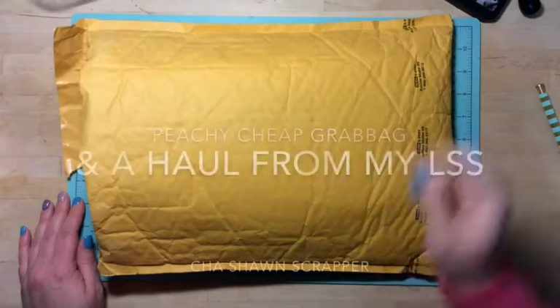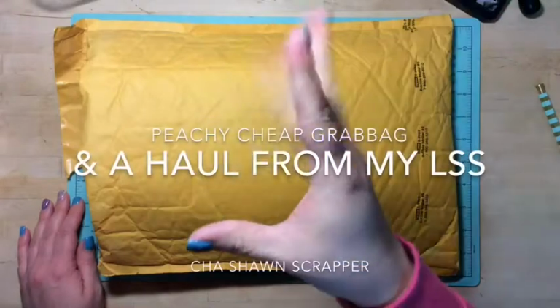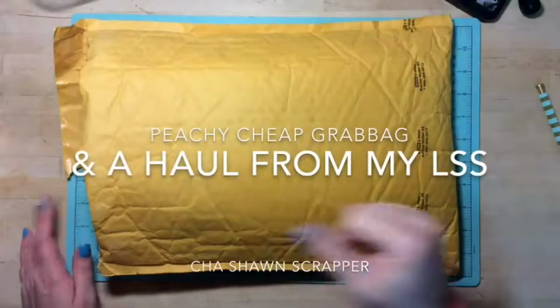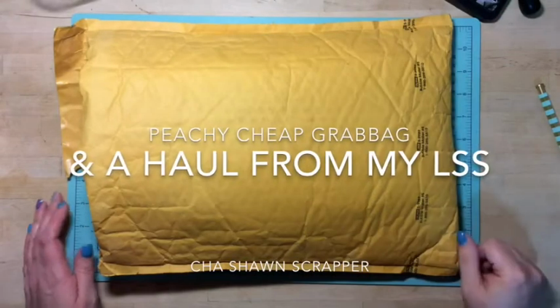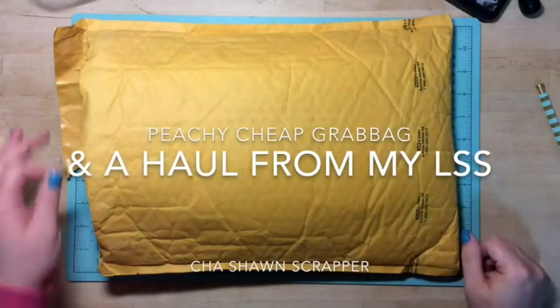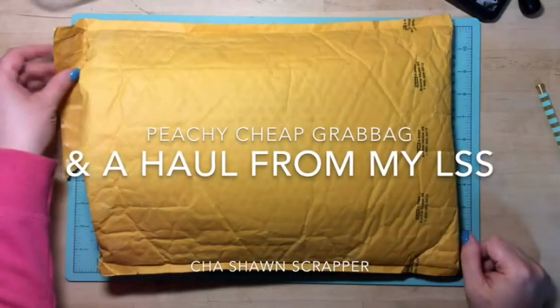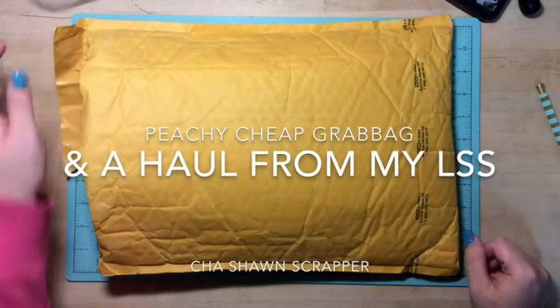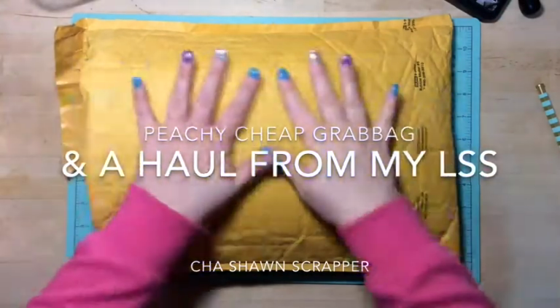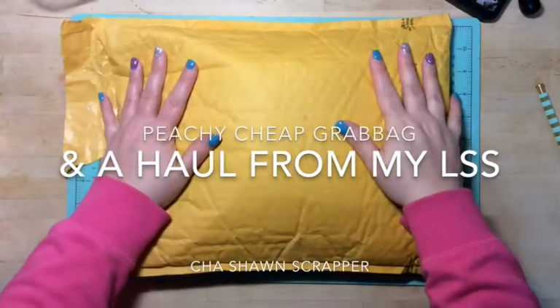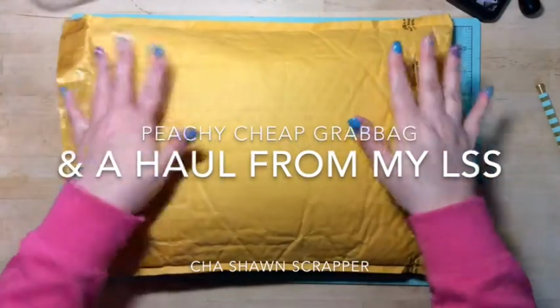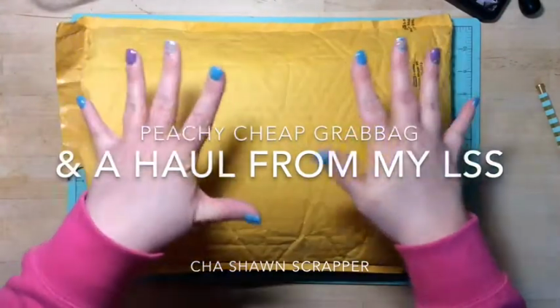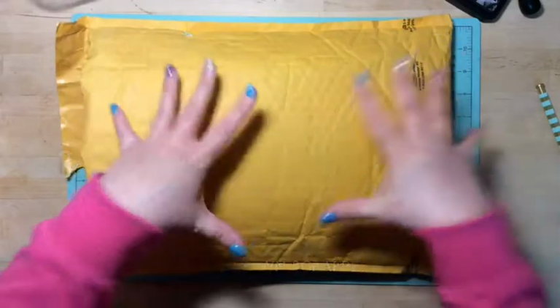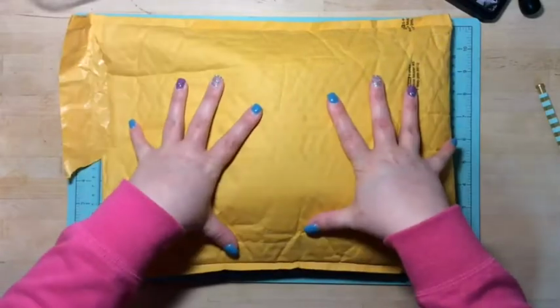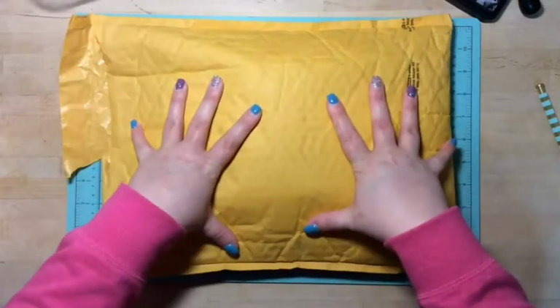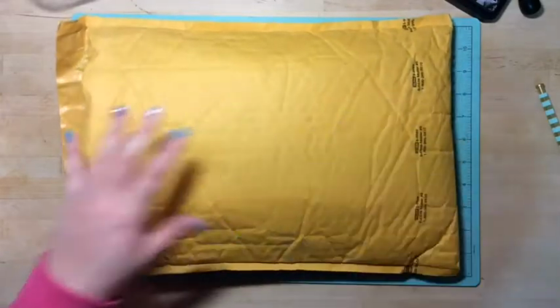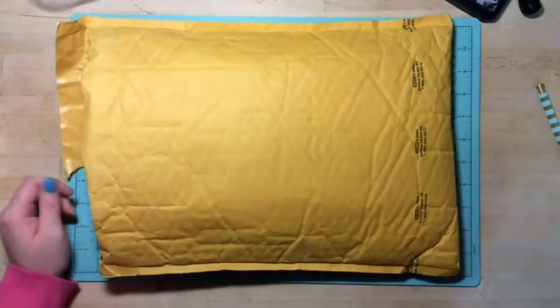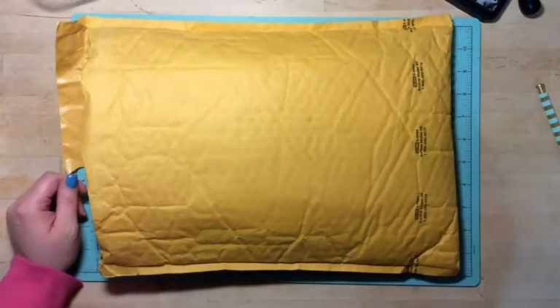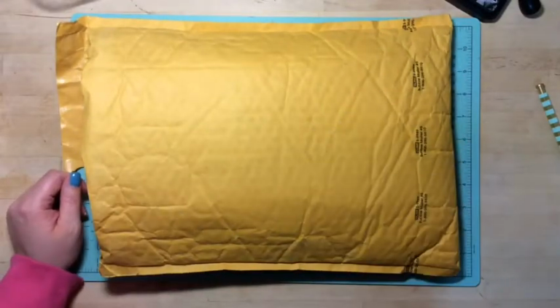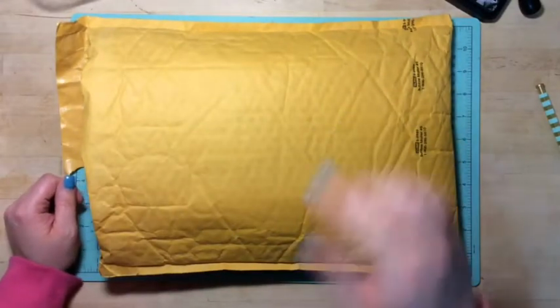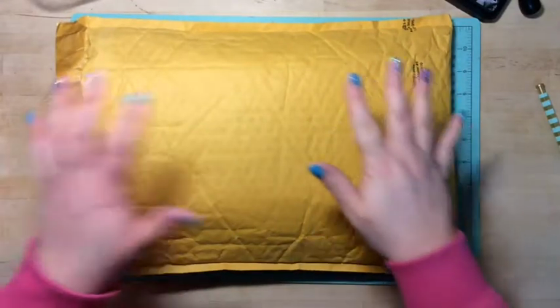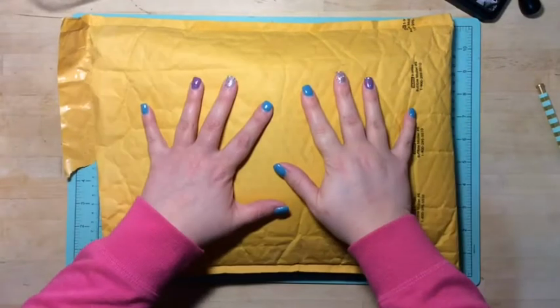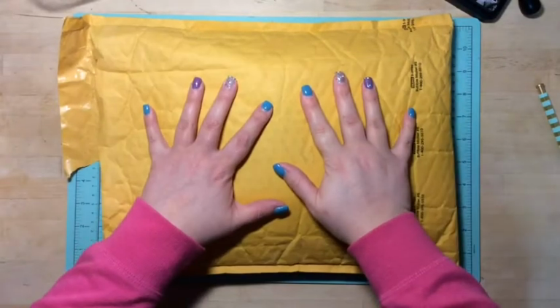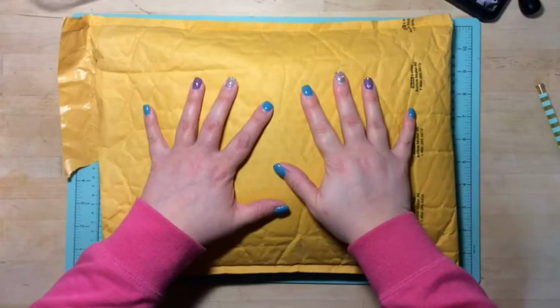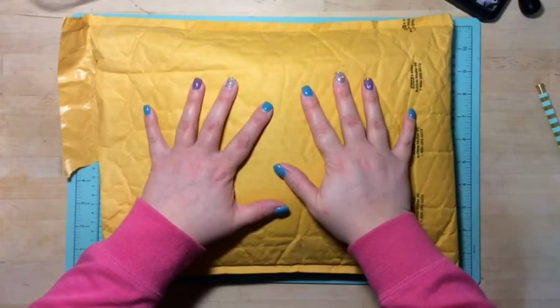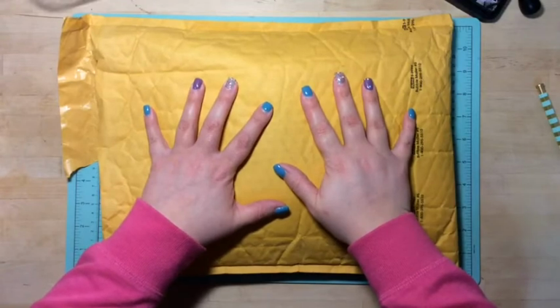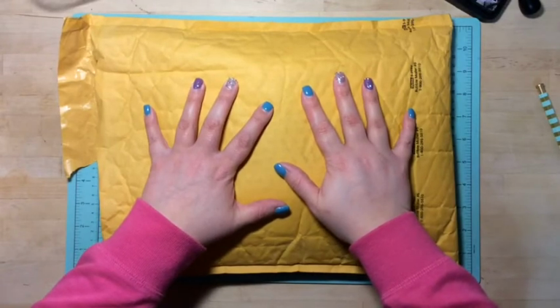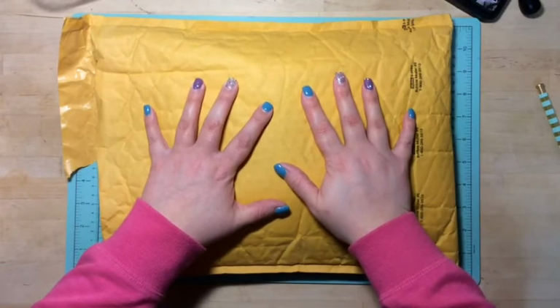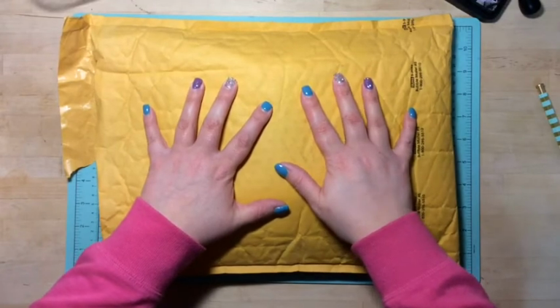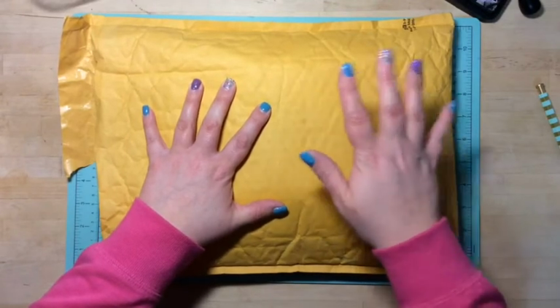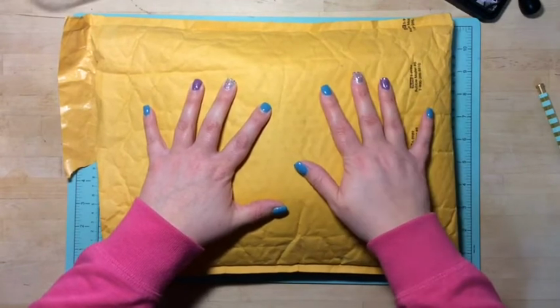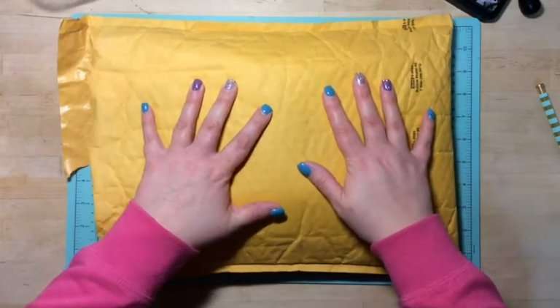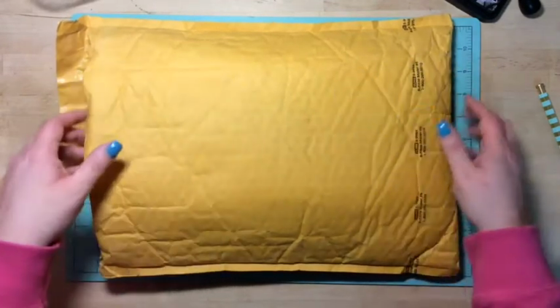Hi guys, it's Gentile here. I just wanted to show you what came in this big pouch today. I had ordered a while back a Peachy Cheap grab bag, so I want to show you what came in mine.